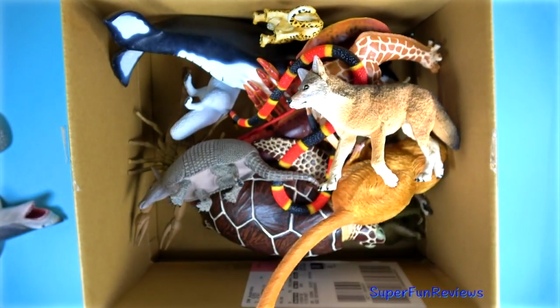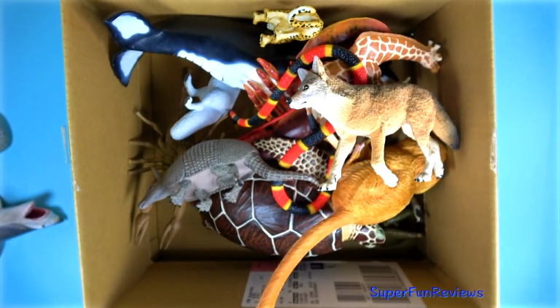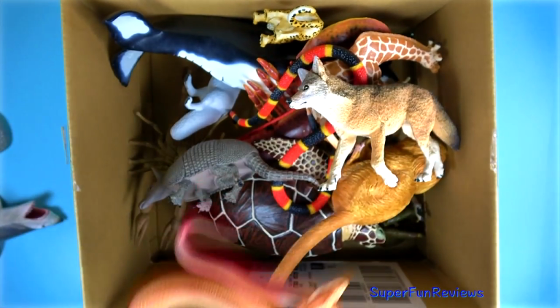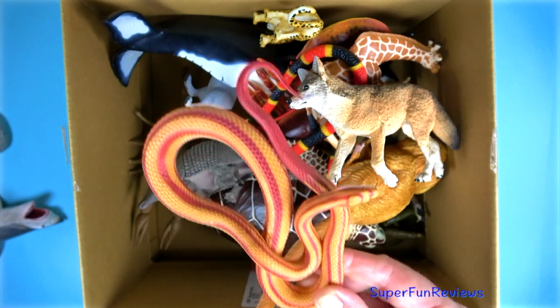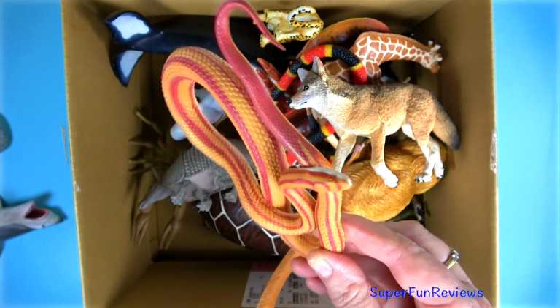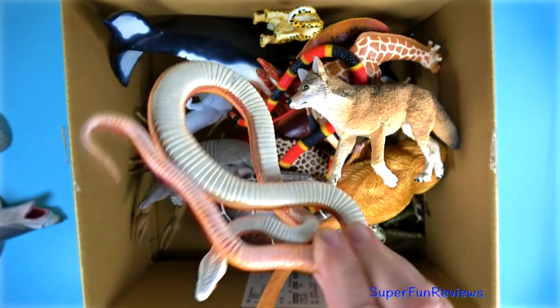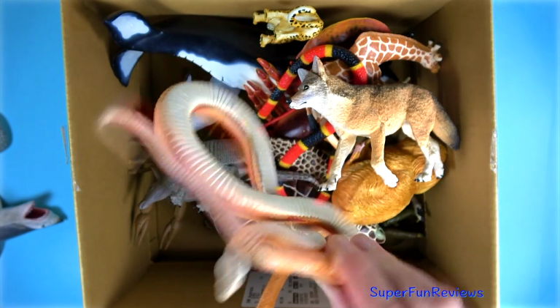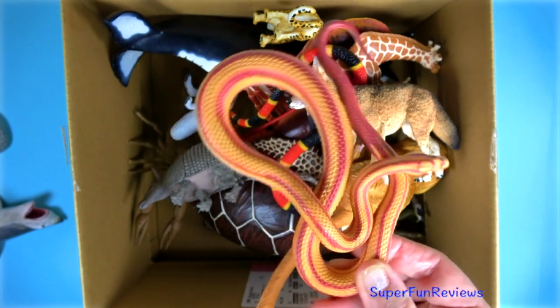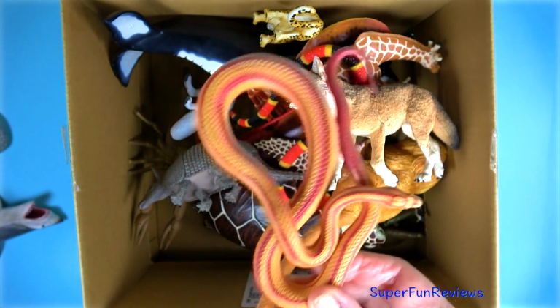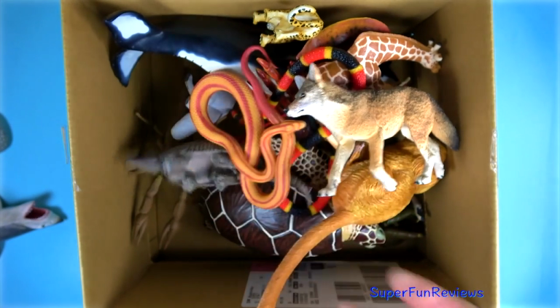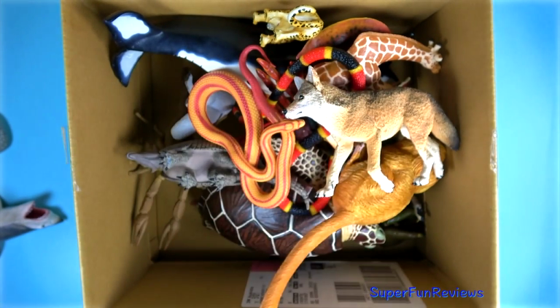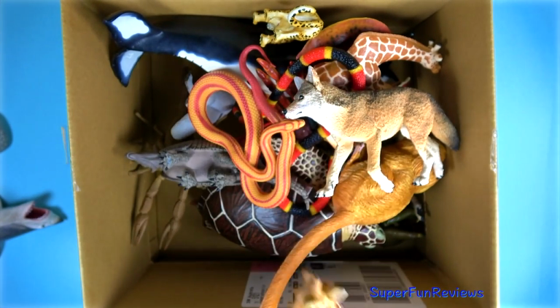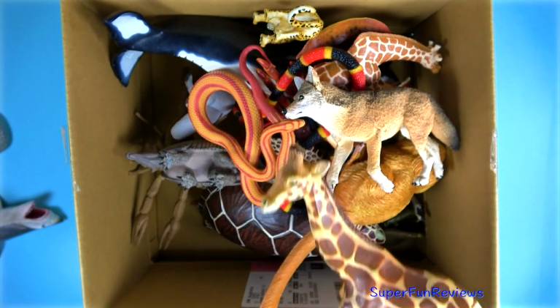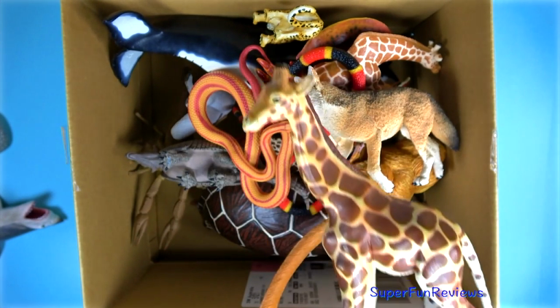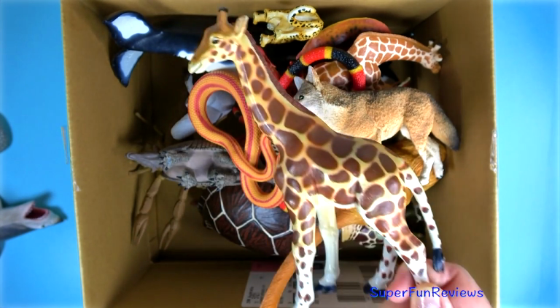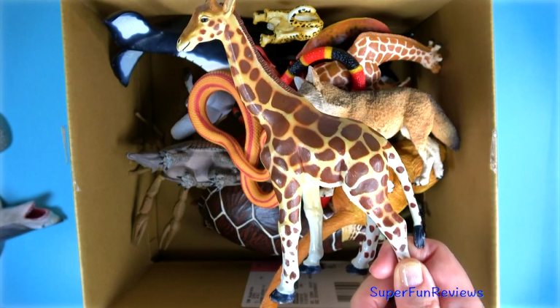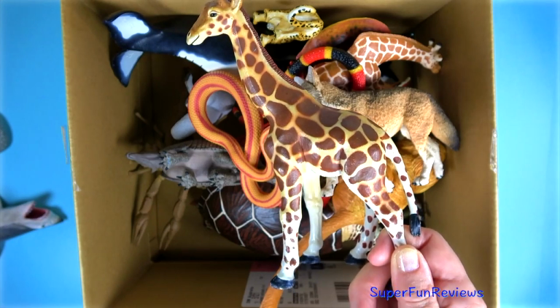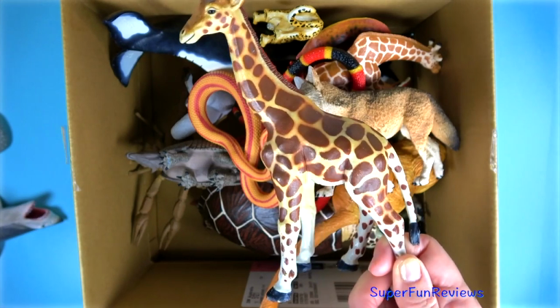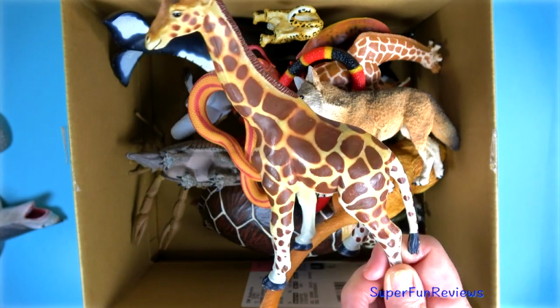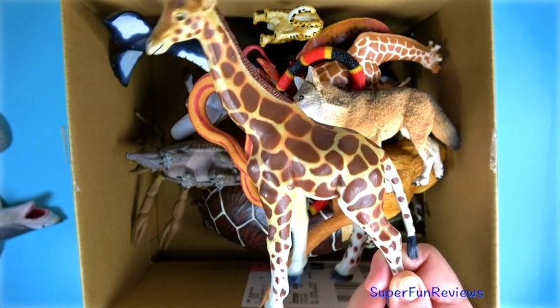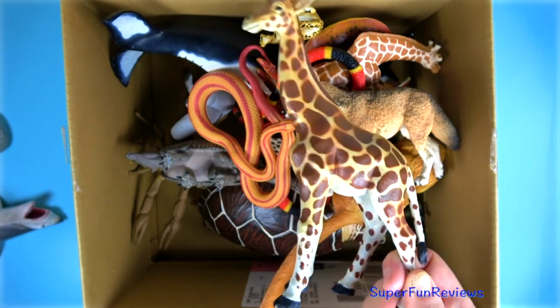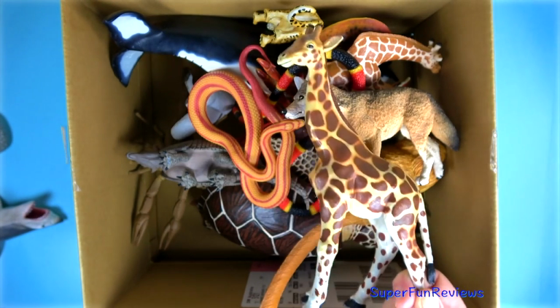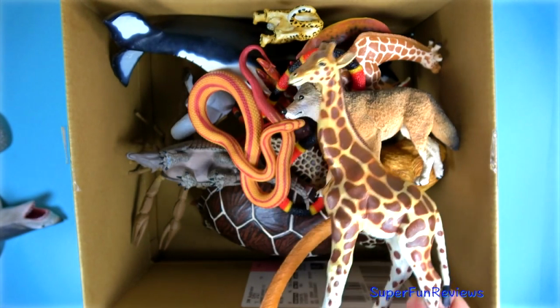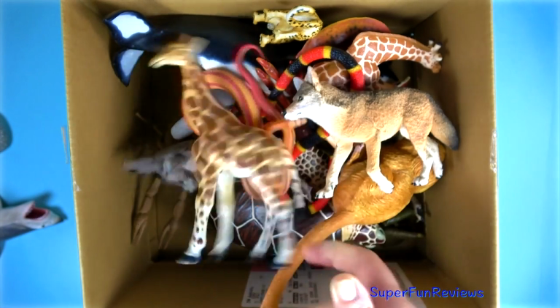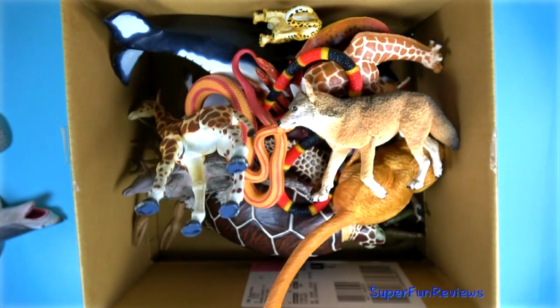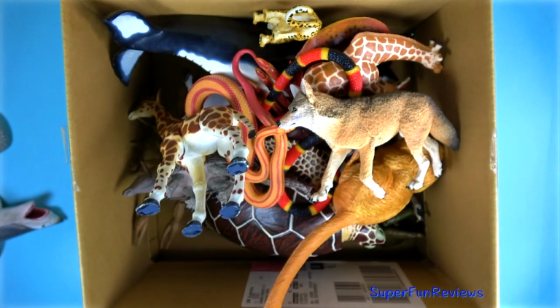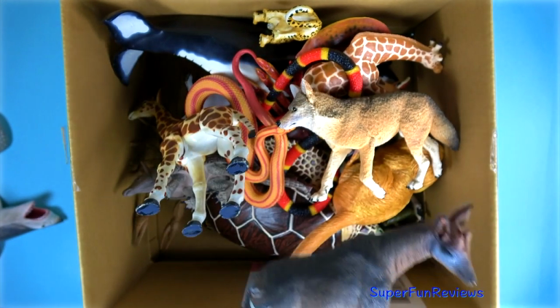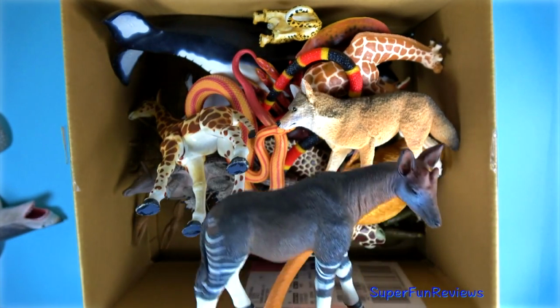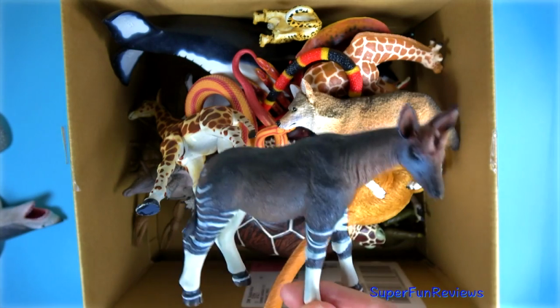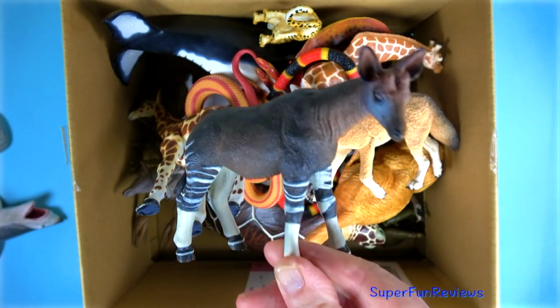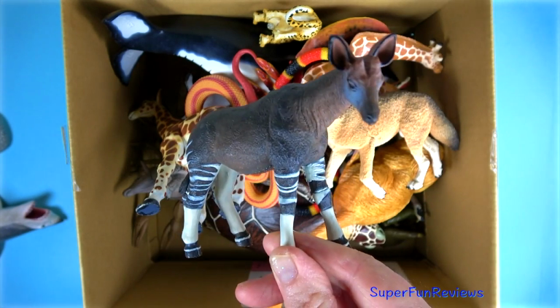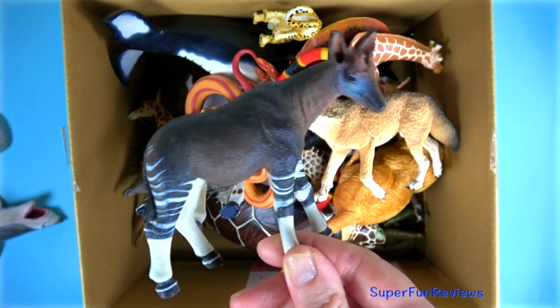A corn snake, red and orange. A giraffe with brown patterns. Okapi — such a beautiful animal.